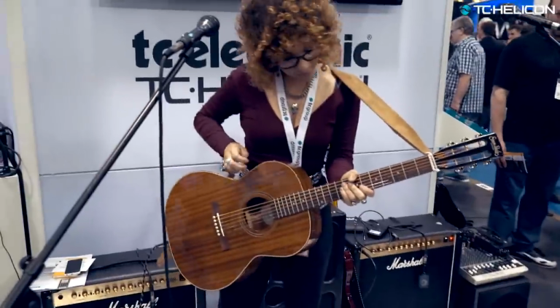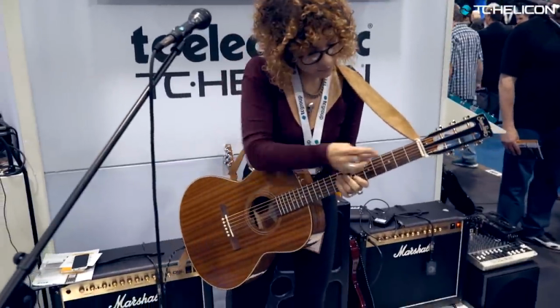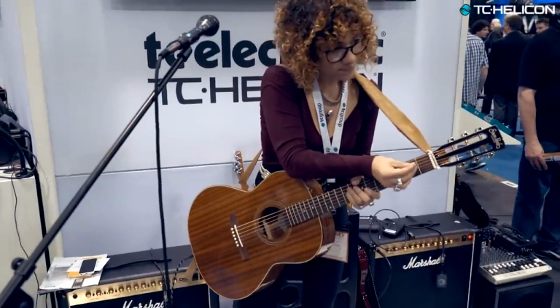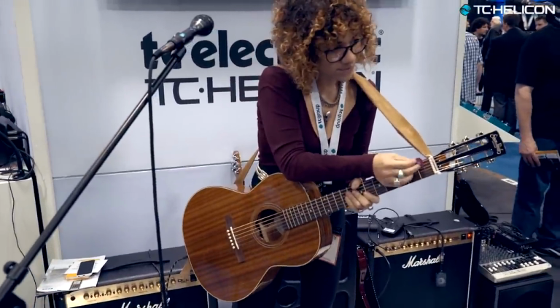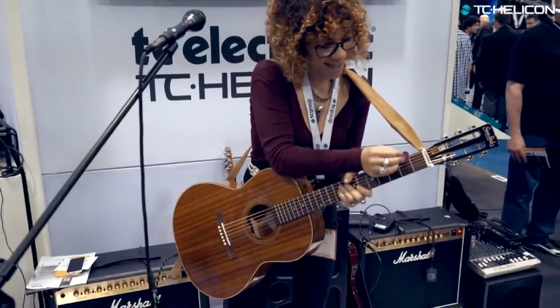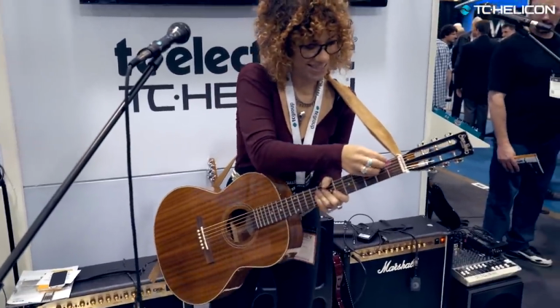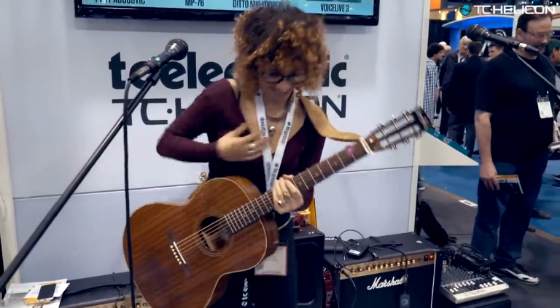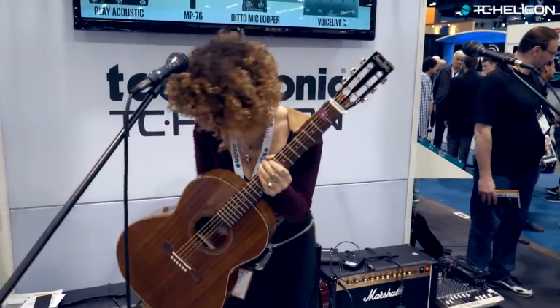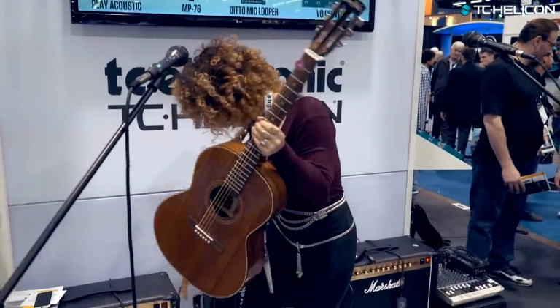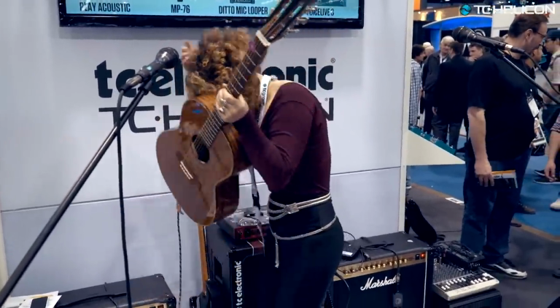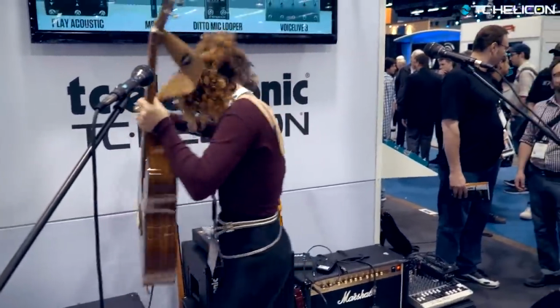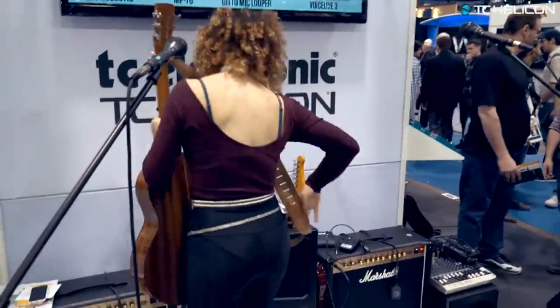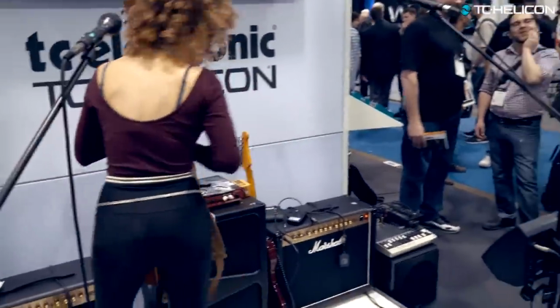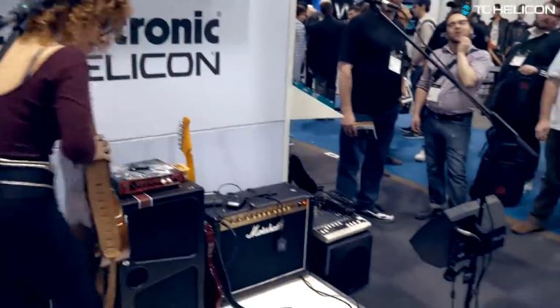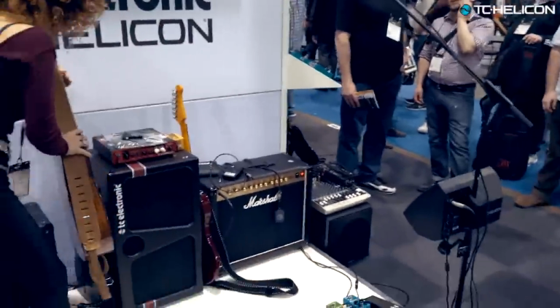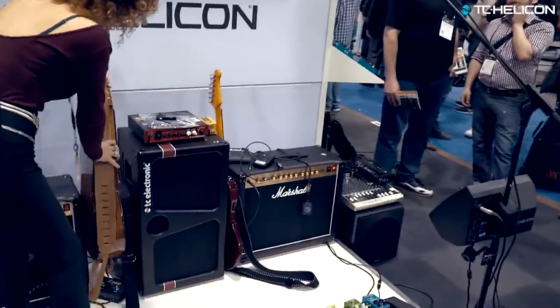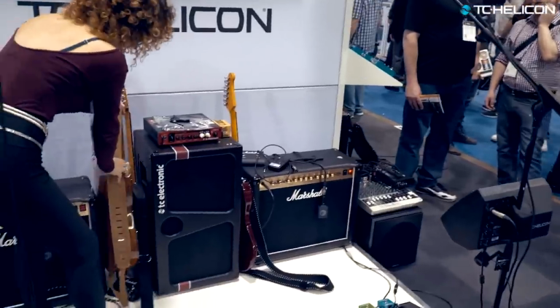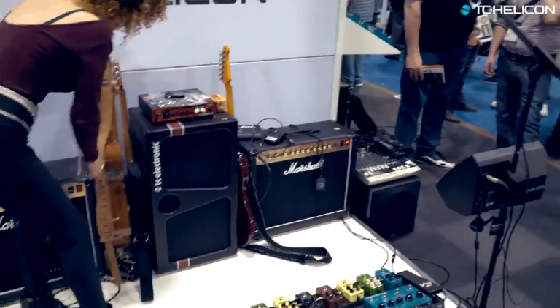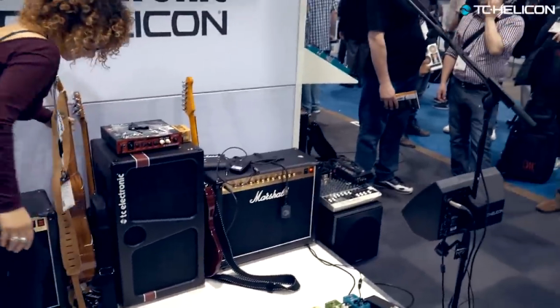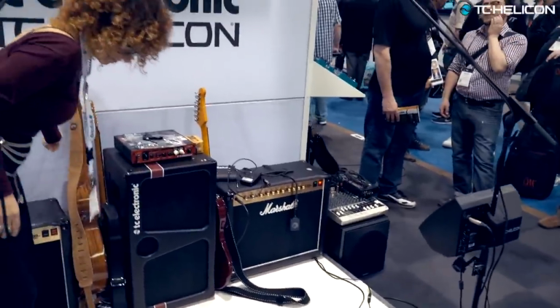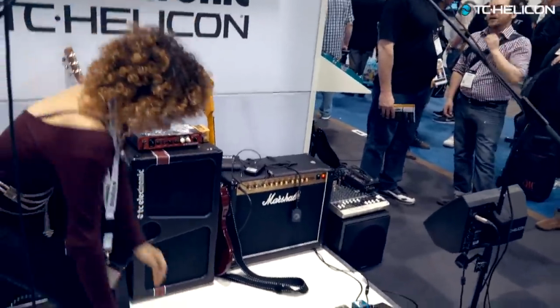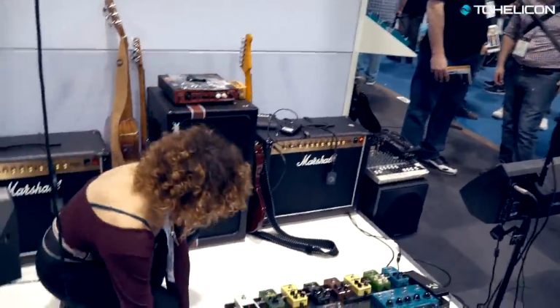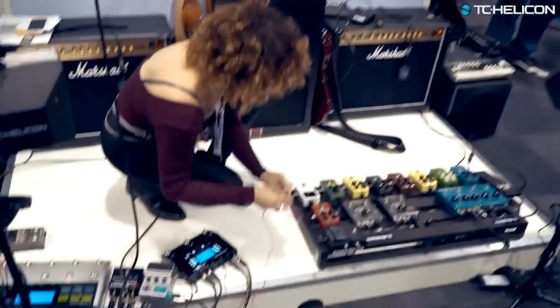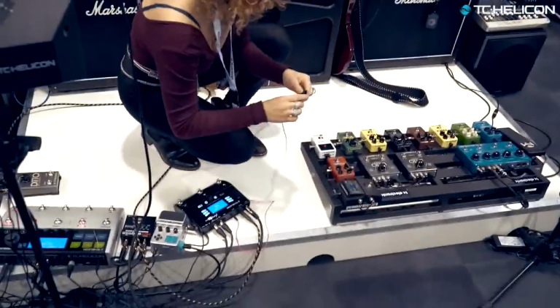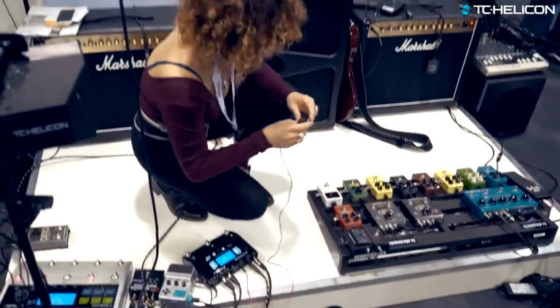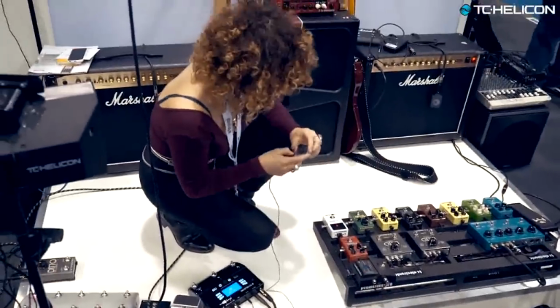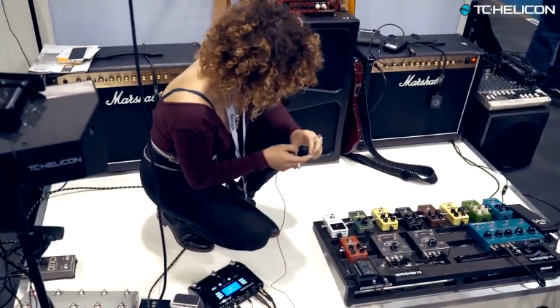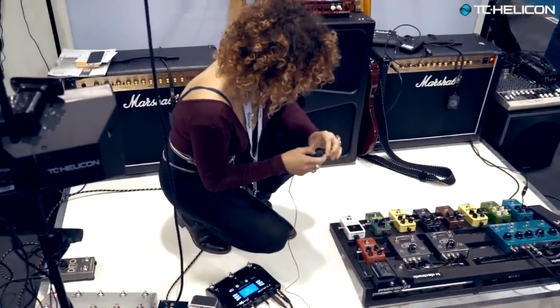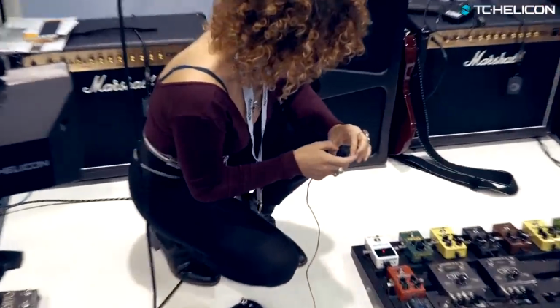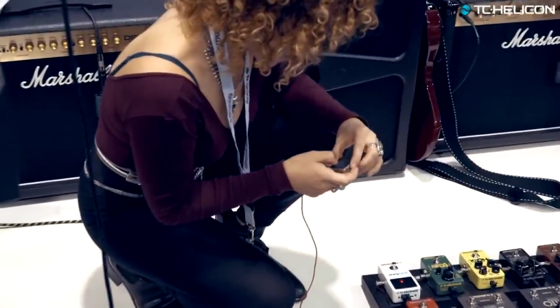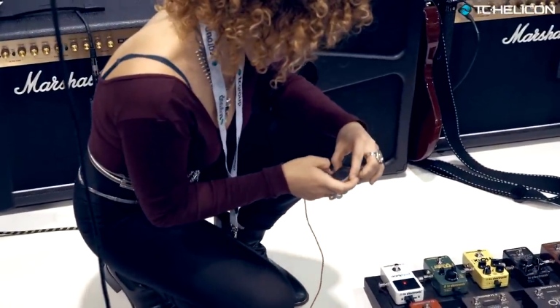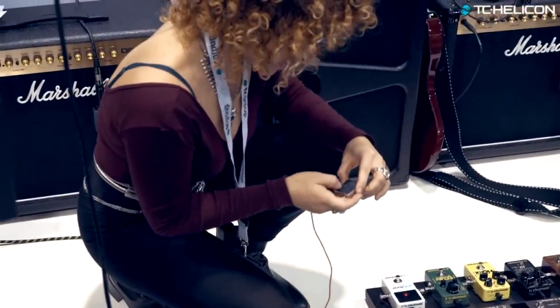Great demo, thanks! Nice to see you again. What is that device?